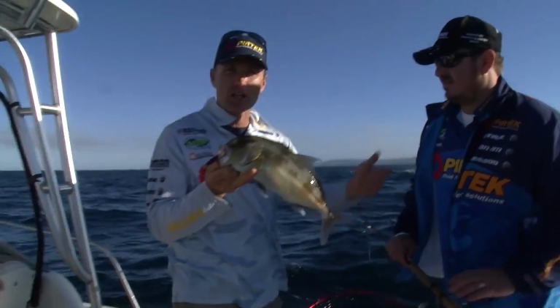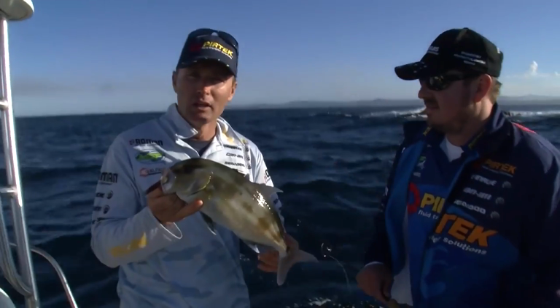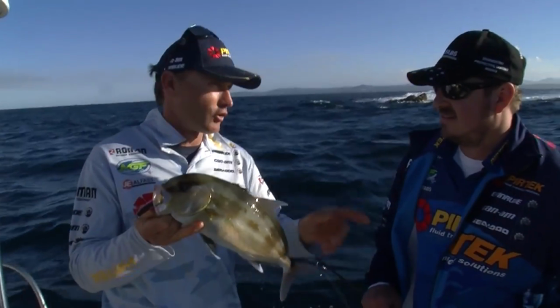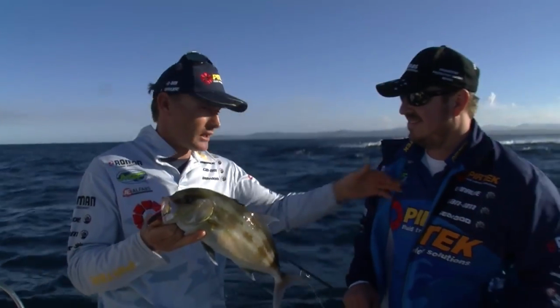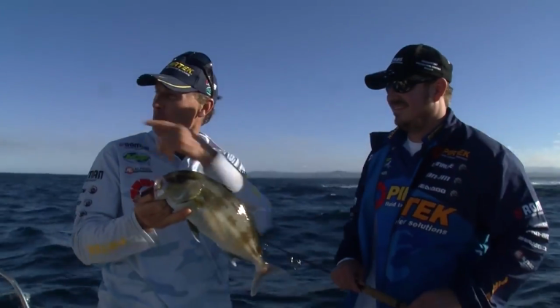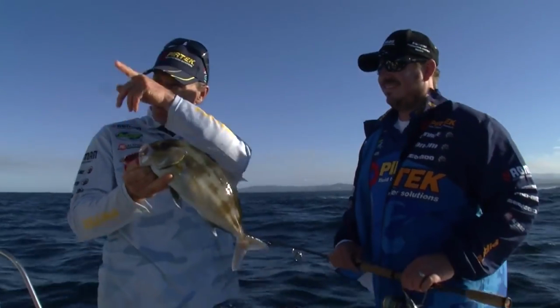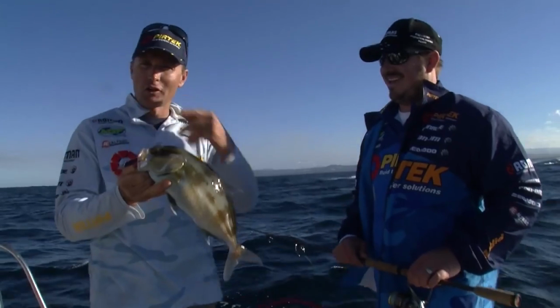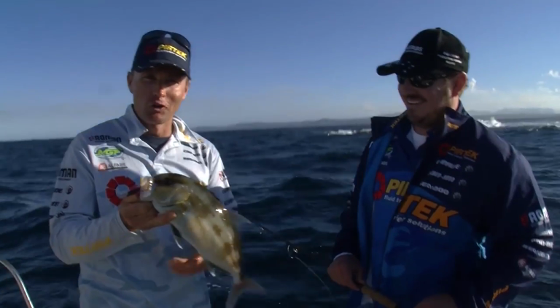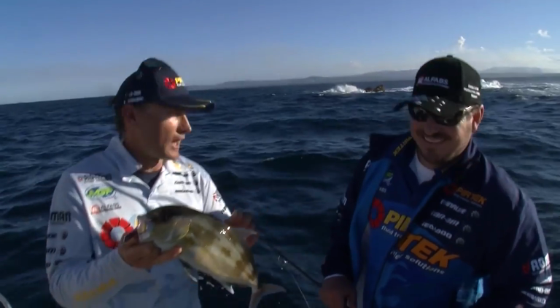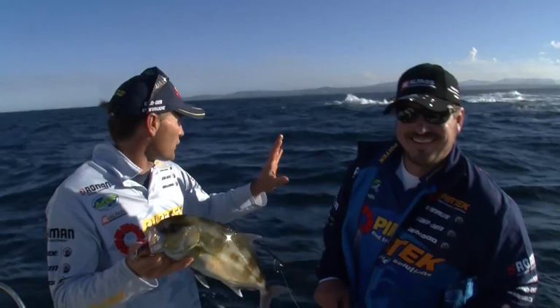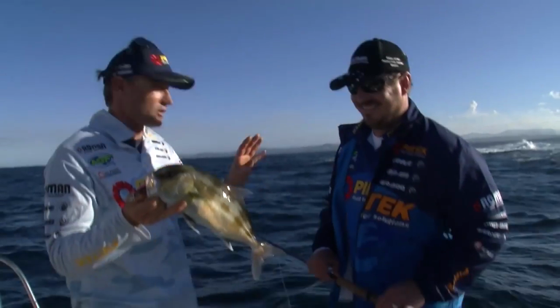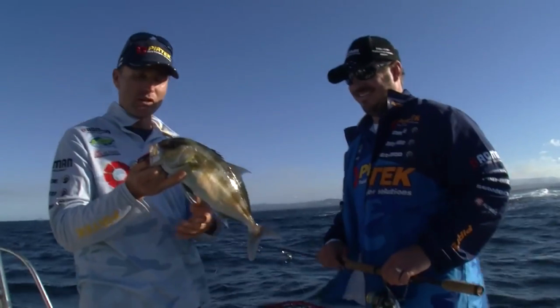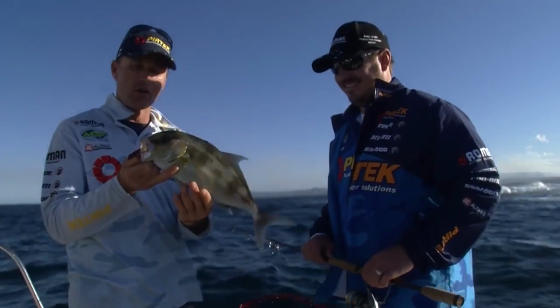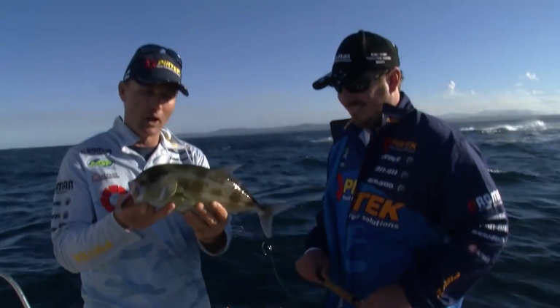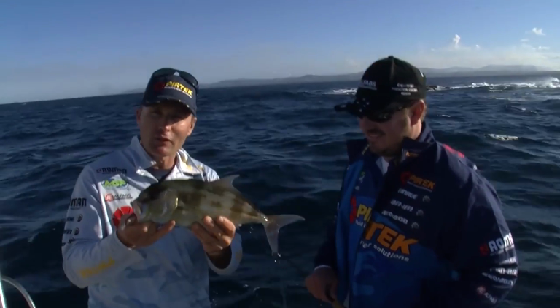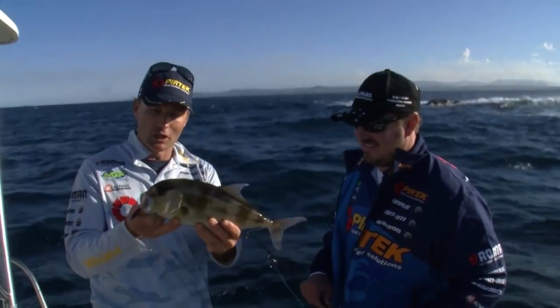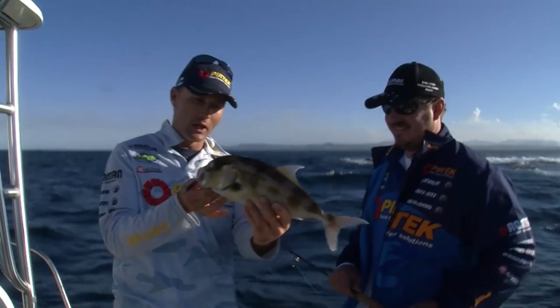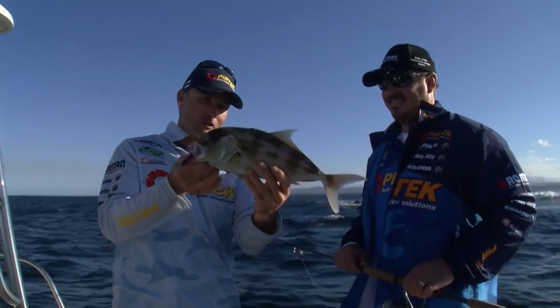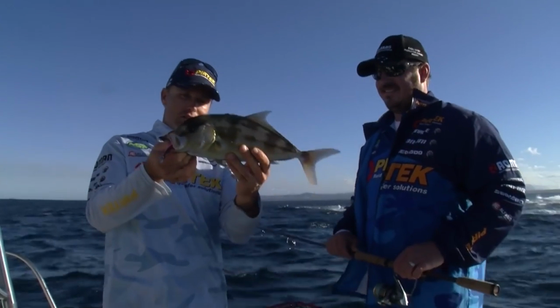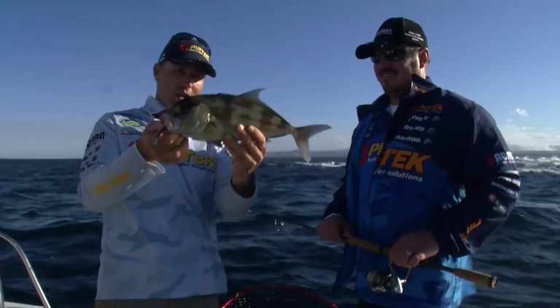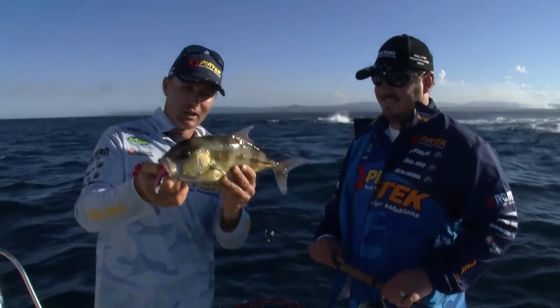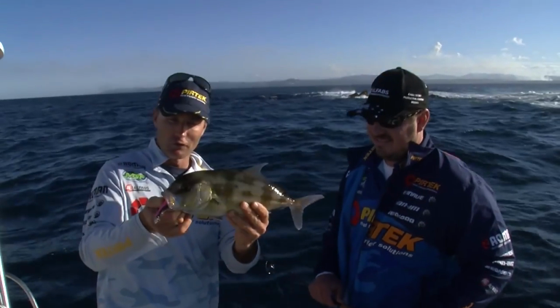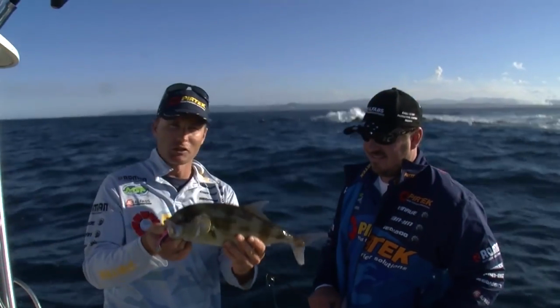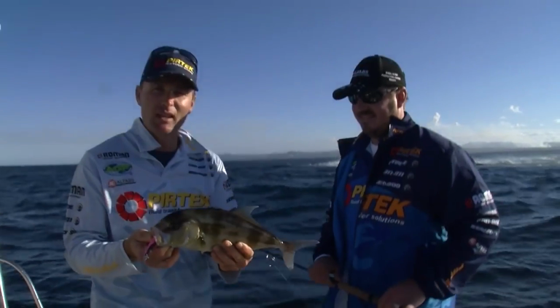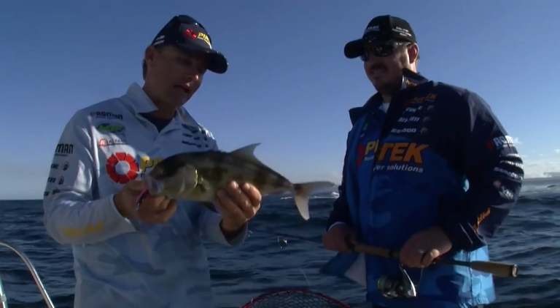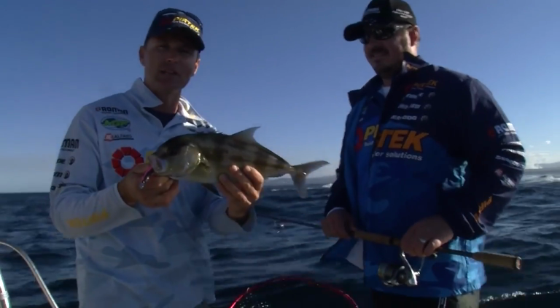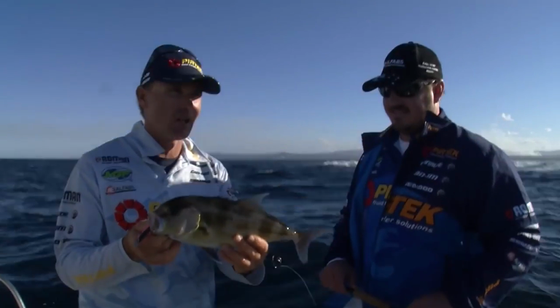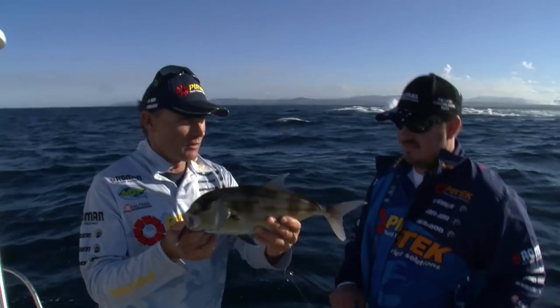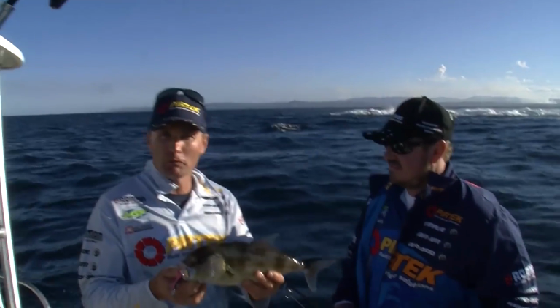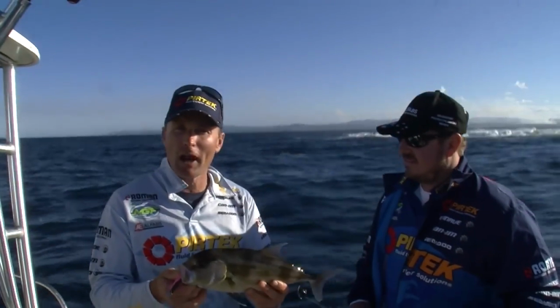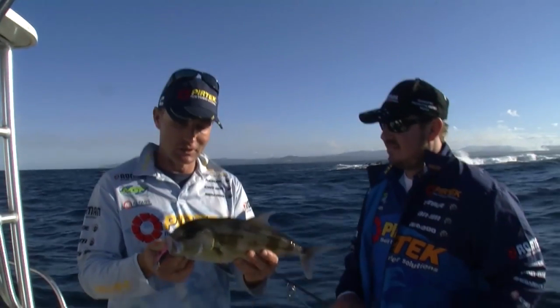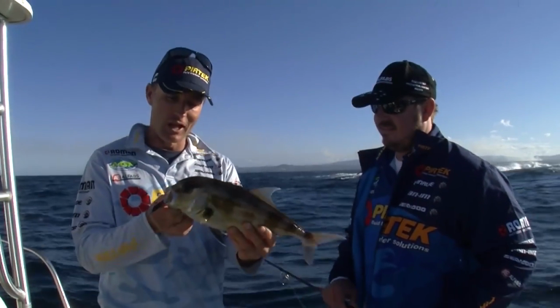If you're going to do it, make sure you get a couple of mates — I've got a crew here today — and be safe. It's so easy to get yourself into trouble, and you never know what you're going to pull out of the wash. There's tailor, kingfish, and I've caught Spanish mackerel out here. You just never know.